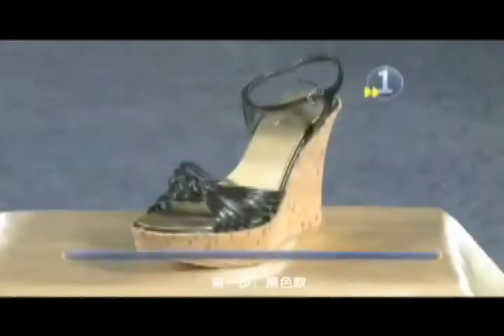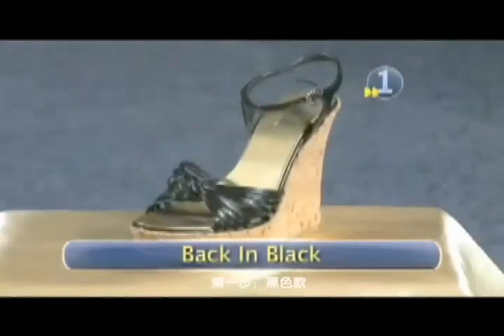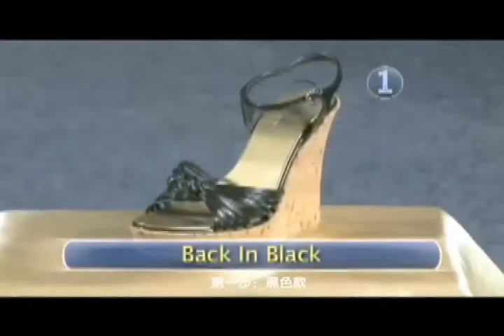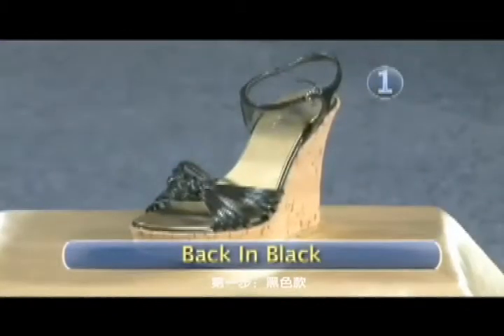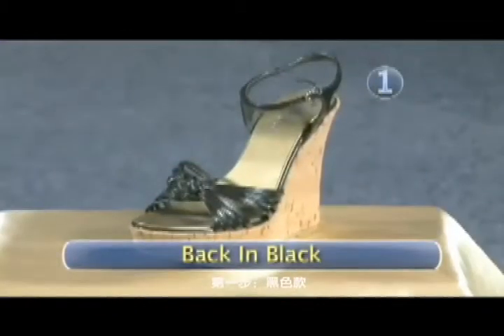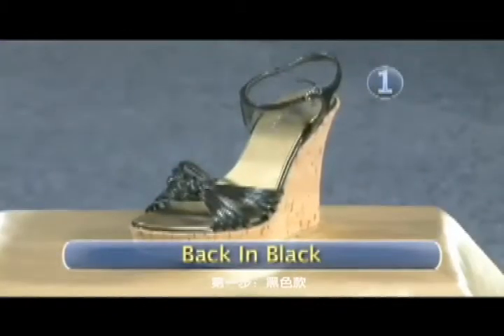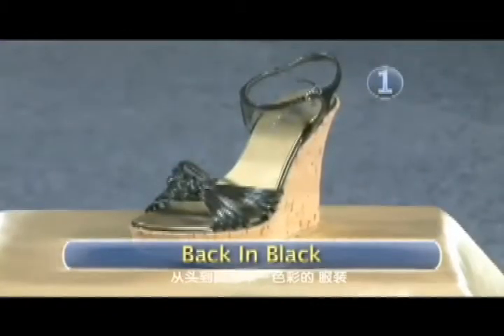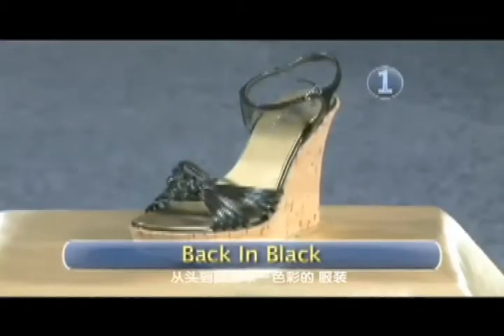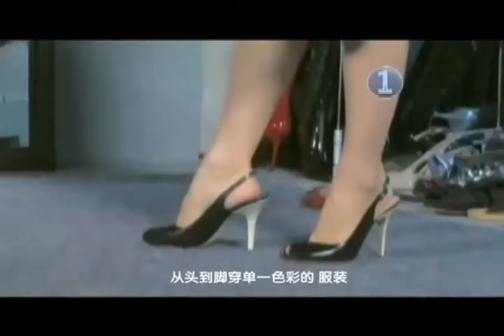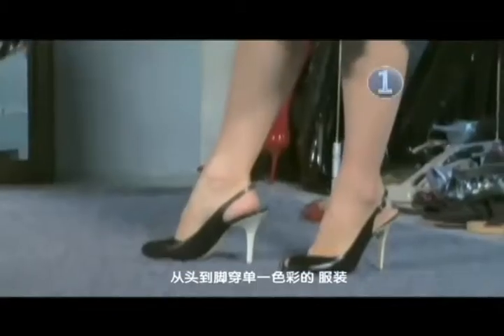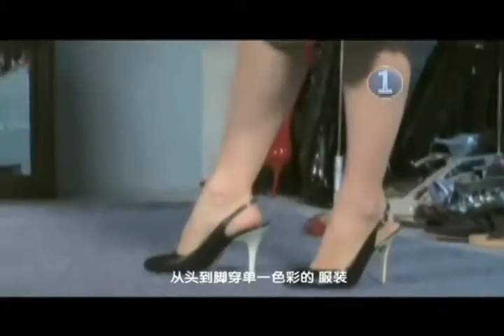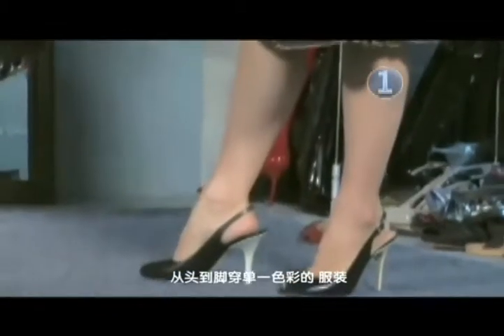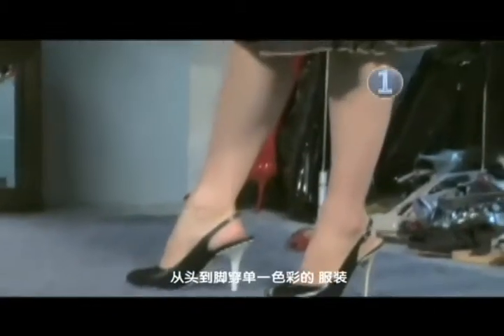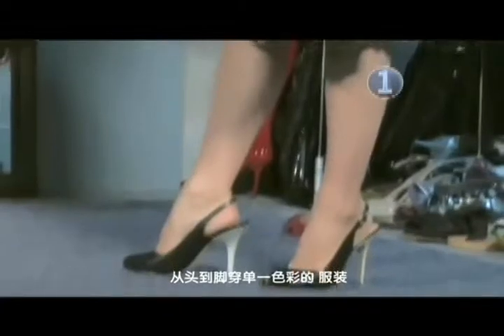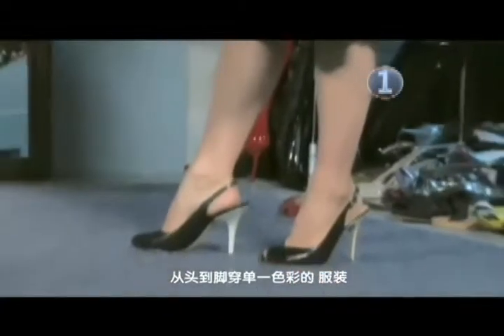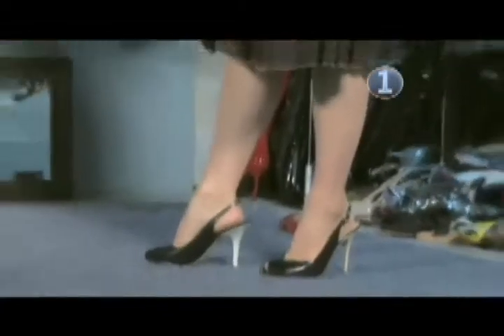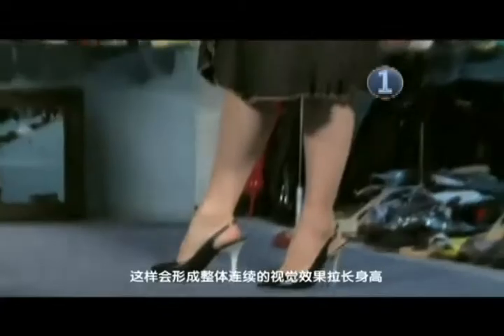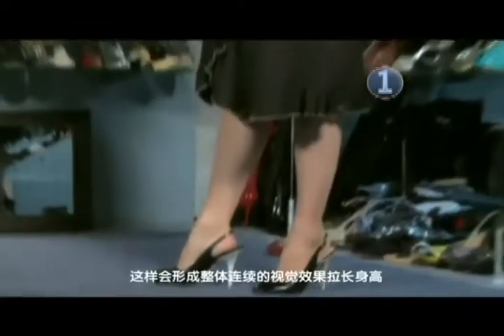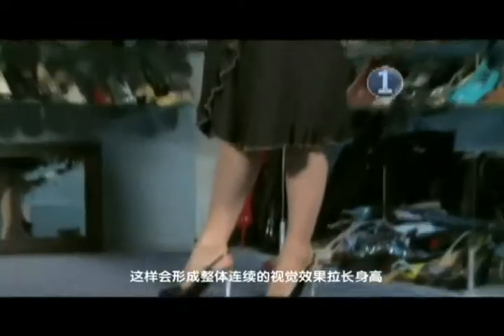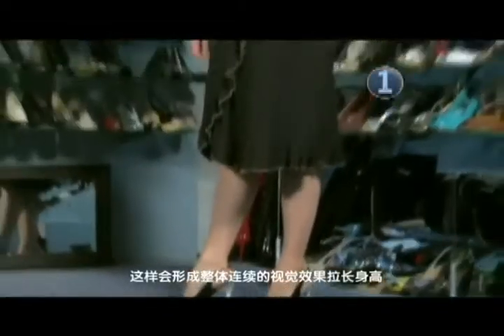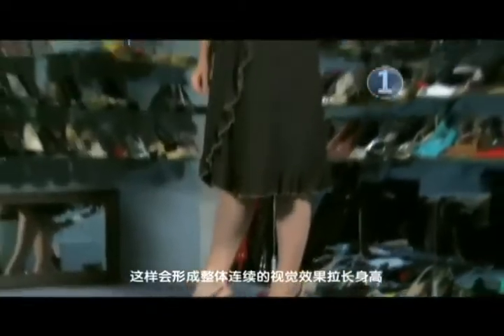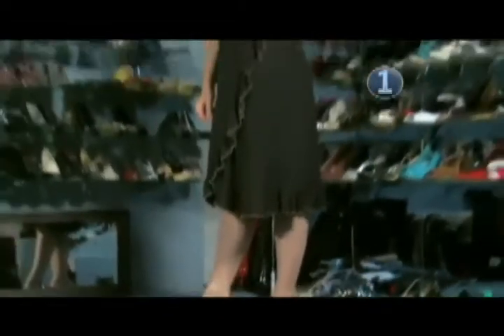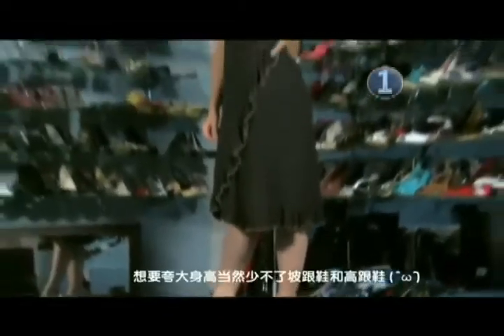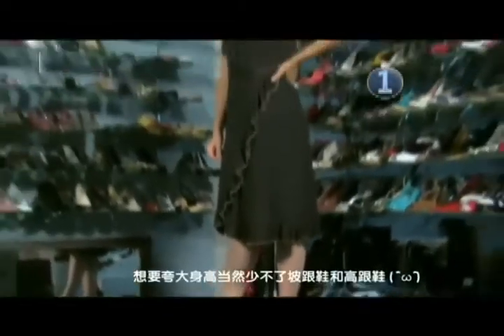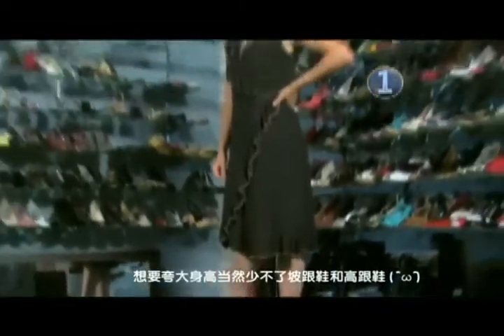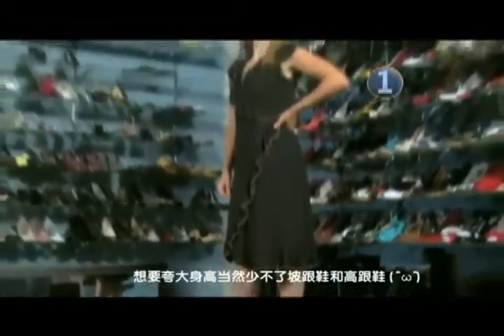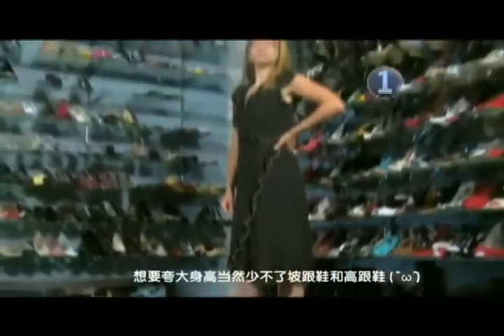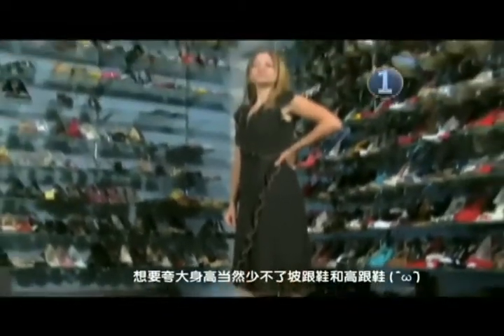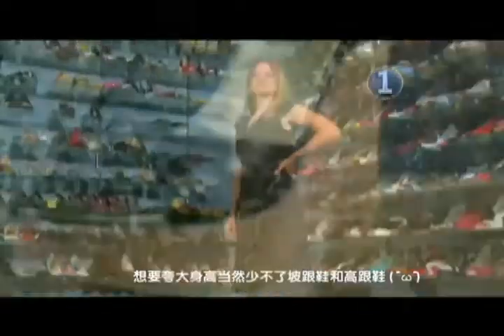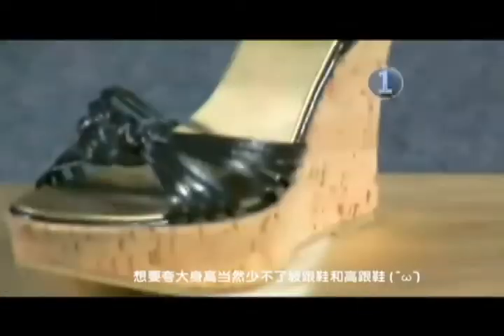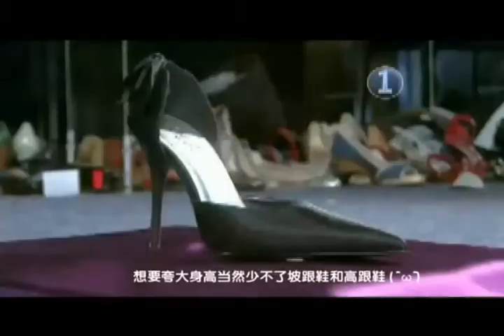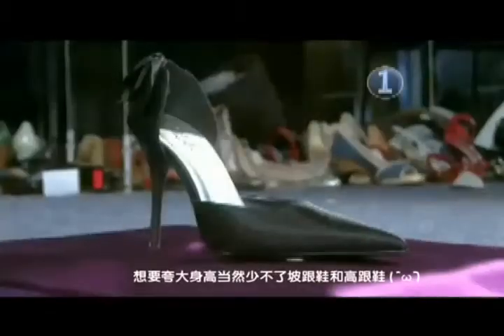Step 1: Back in black. Consider wearing all one color down to your shoes. This creates a long visual line. To look taller, pick shoes that accentuate the calf, like a wedge or a heel.